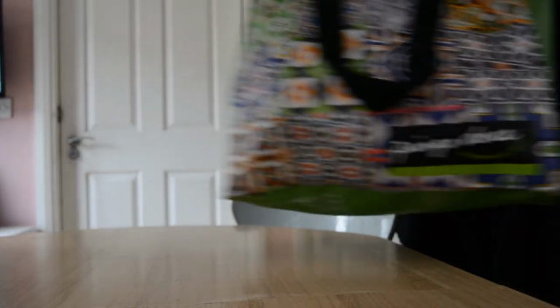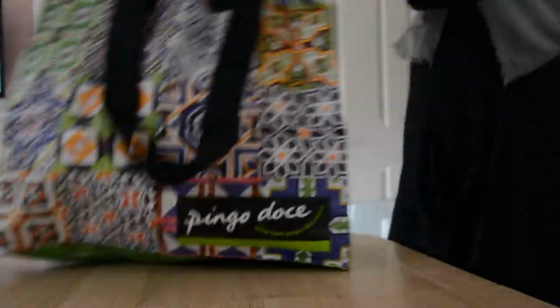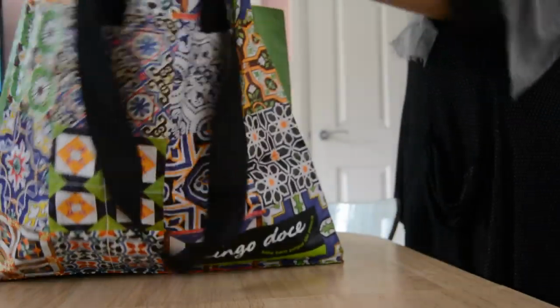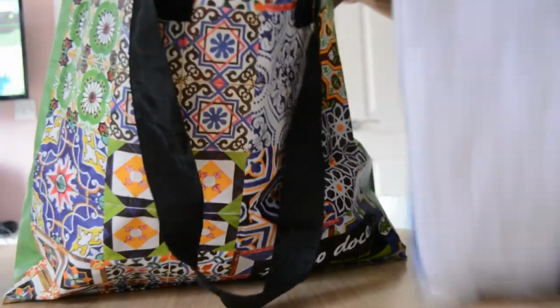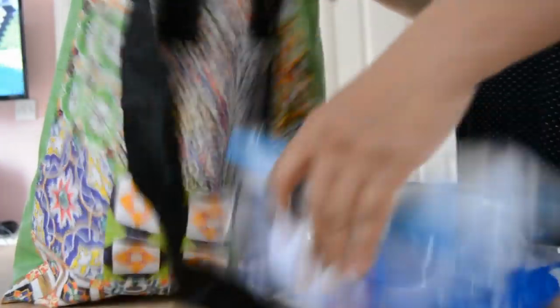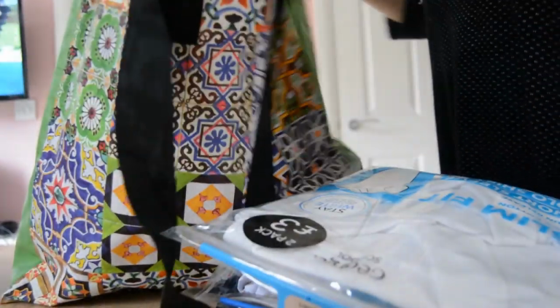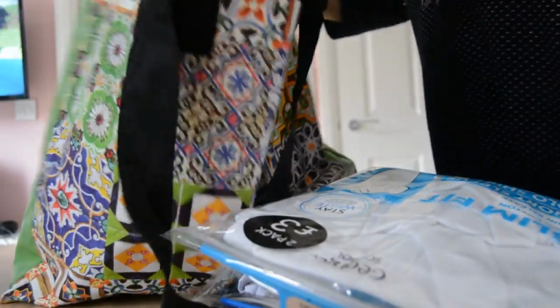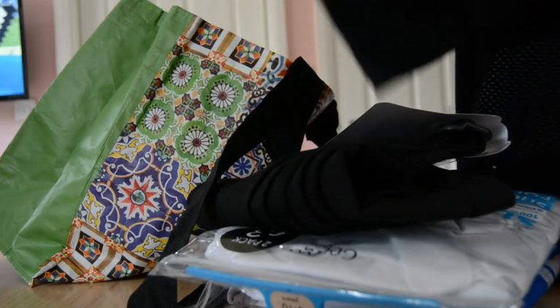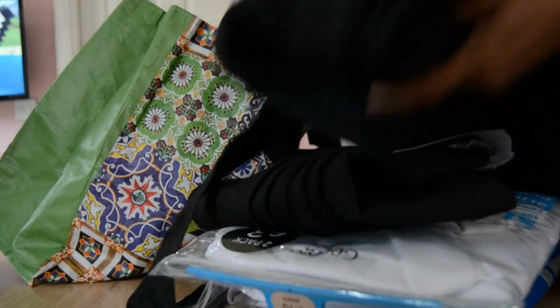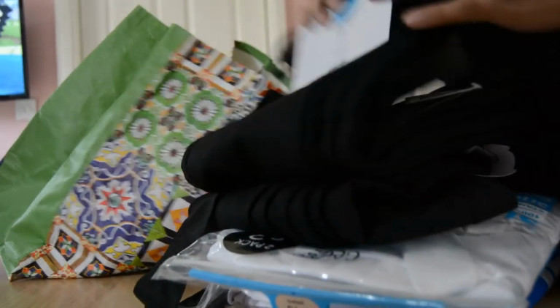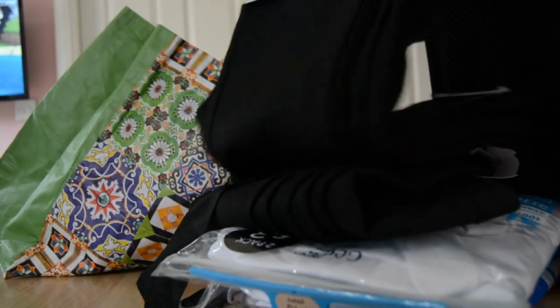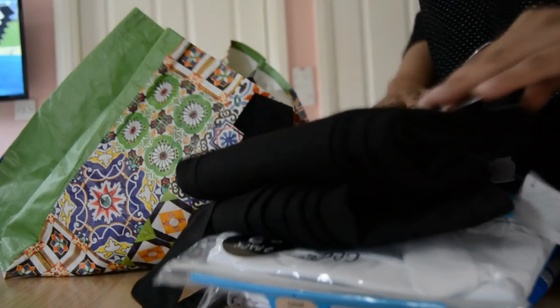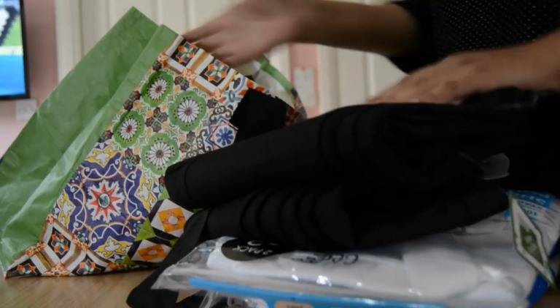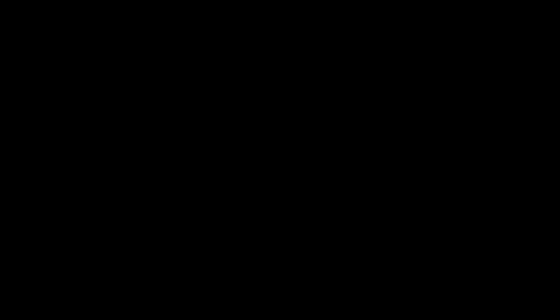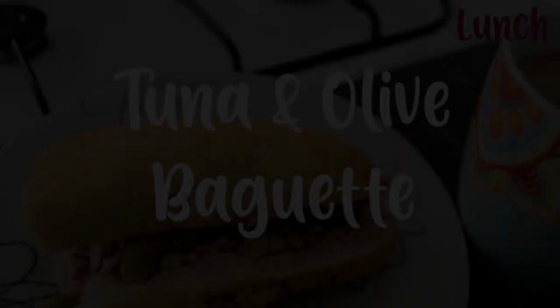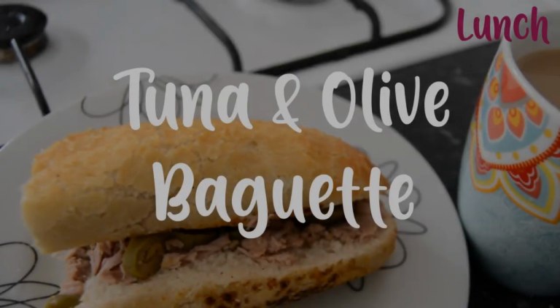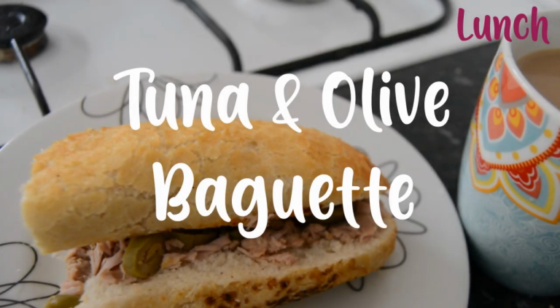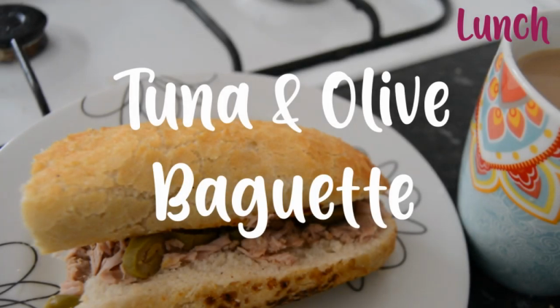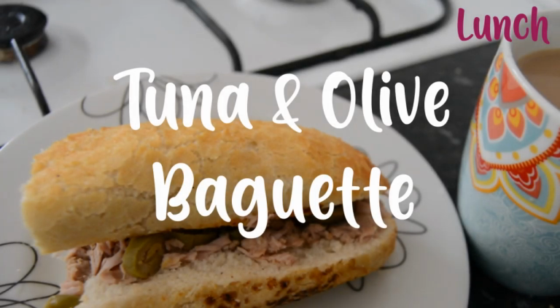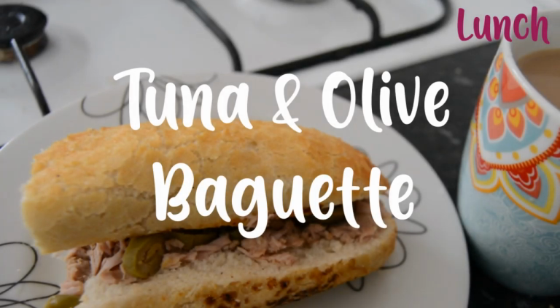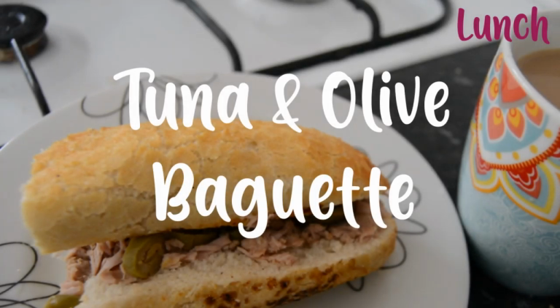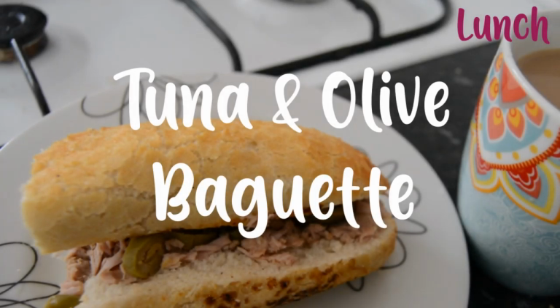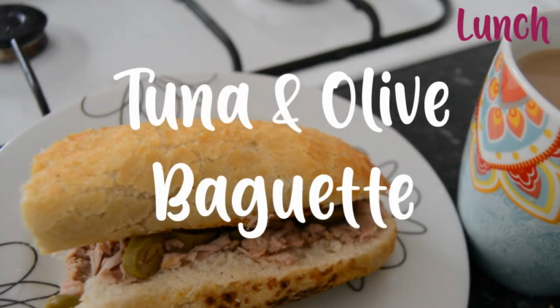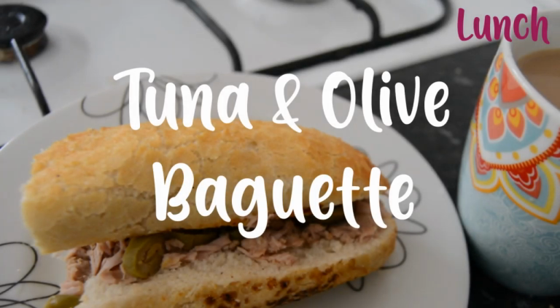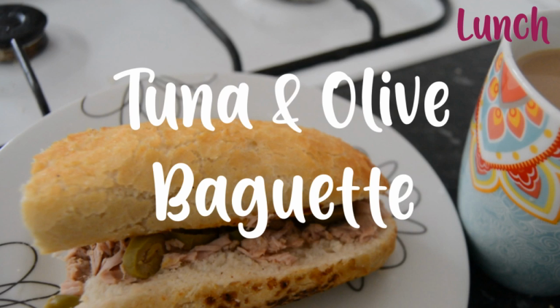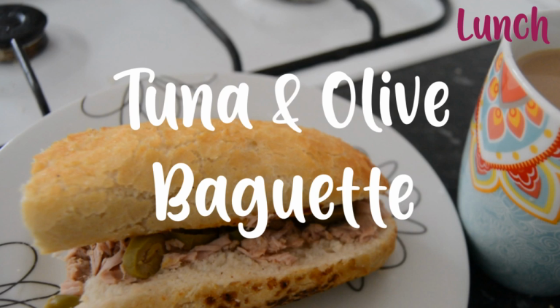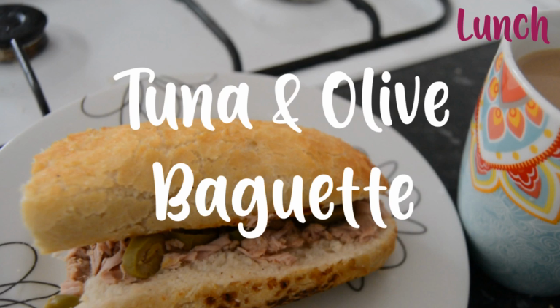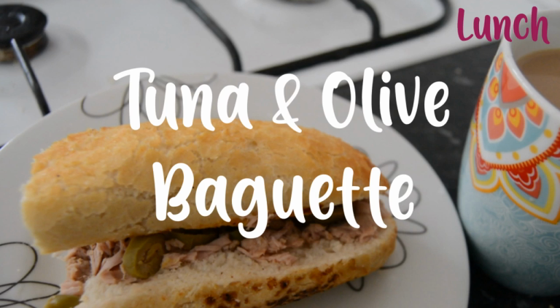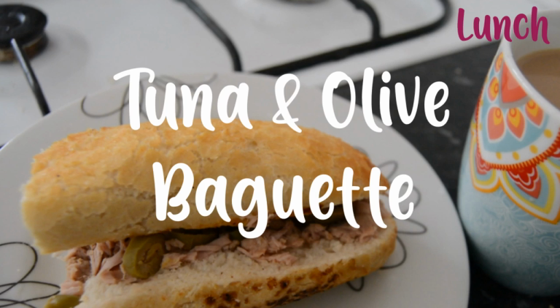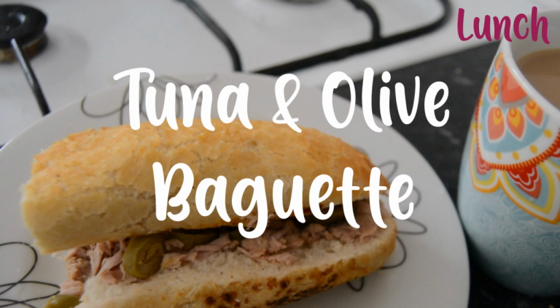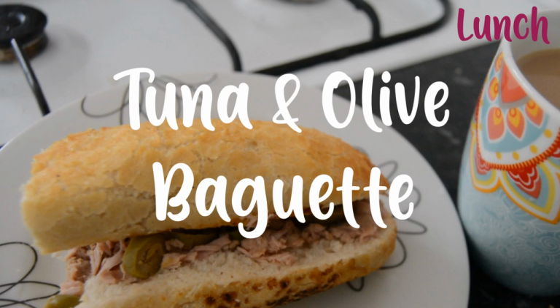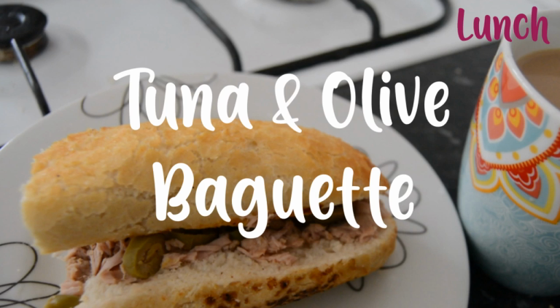In between breakfast and lunch I did a bit of uniform shopping — the kids are back at school next week, inshallah. And for lunch we had these lovely but simple to make tuna and olive baguettes. They're really simple but they taste so nice.